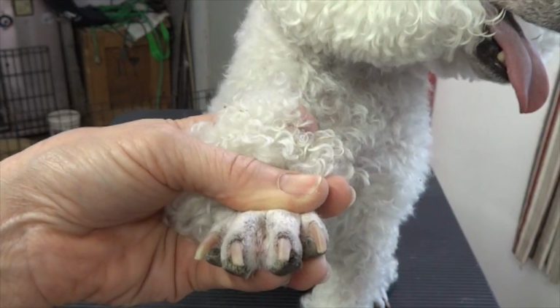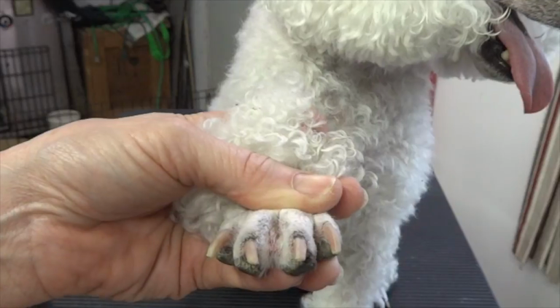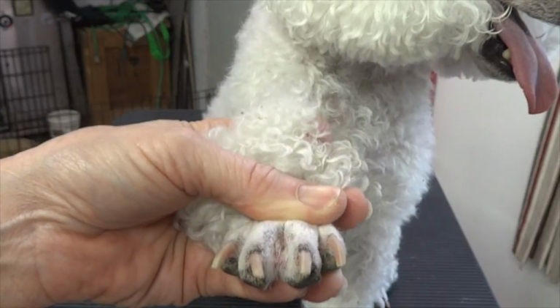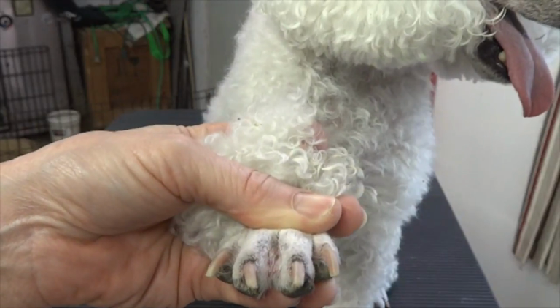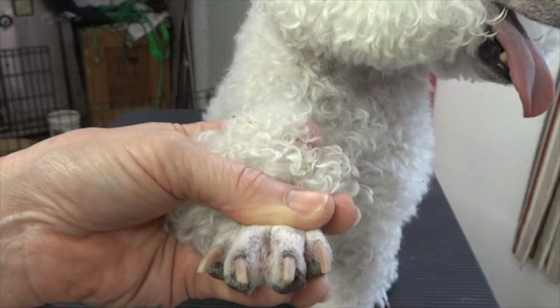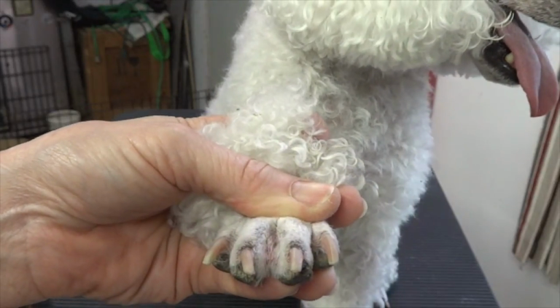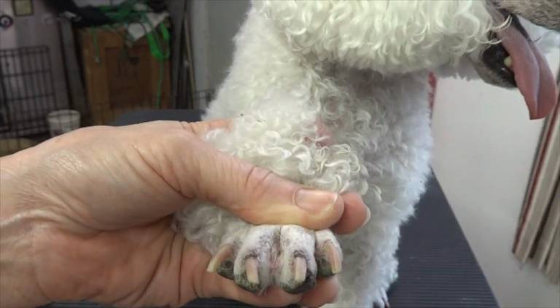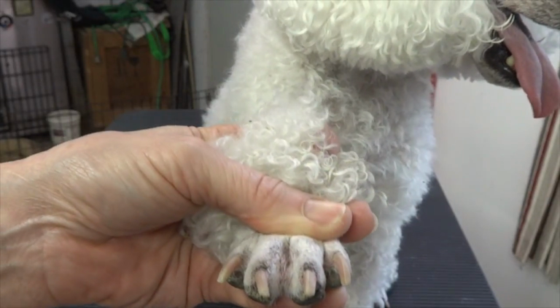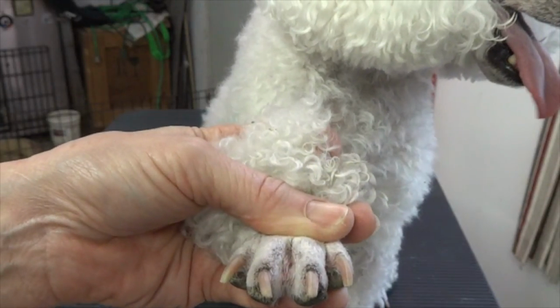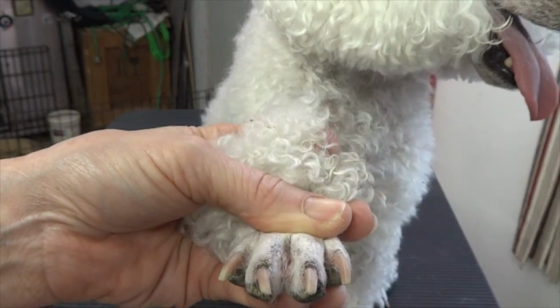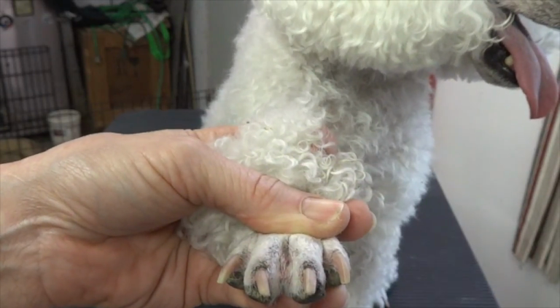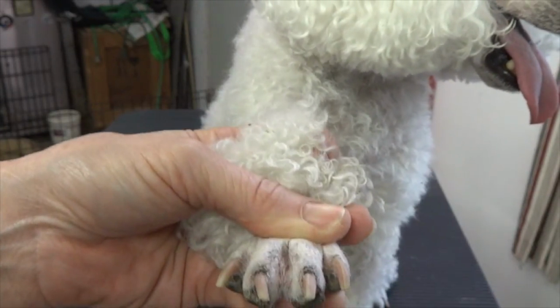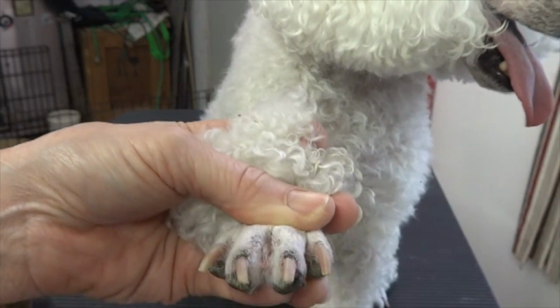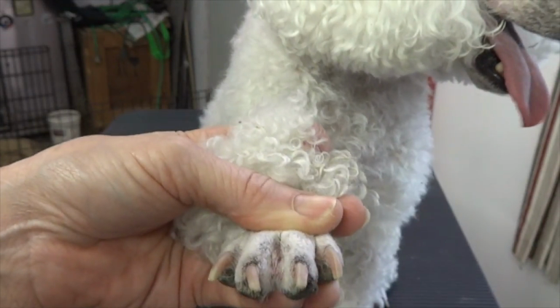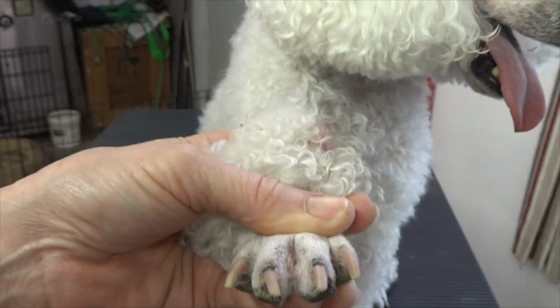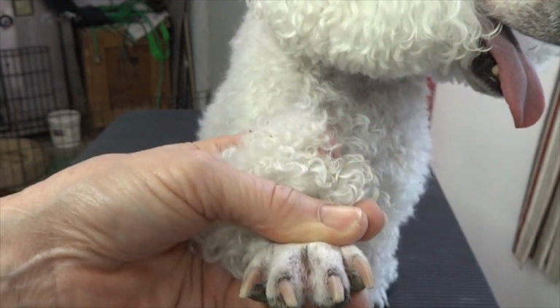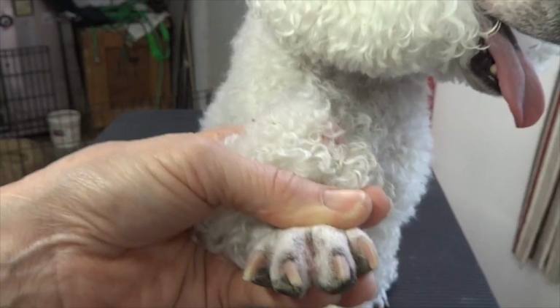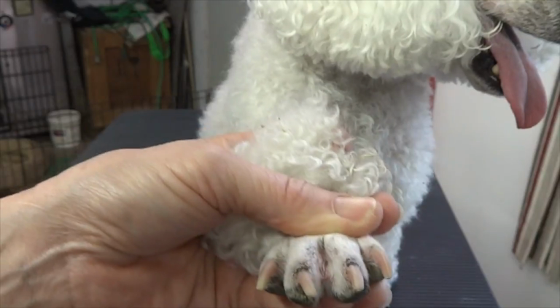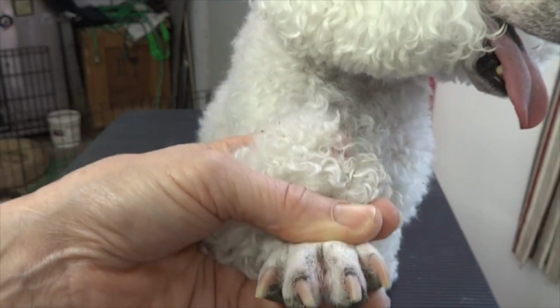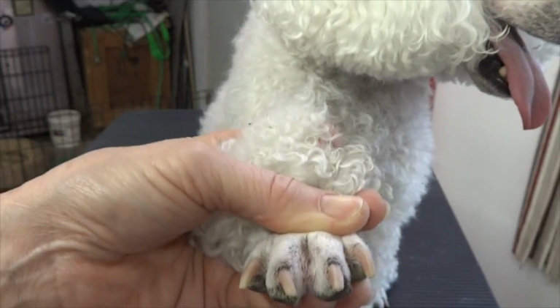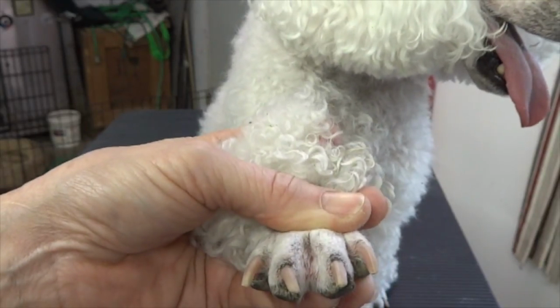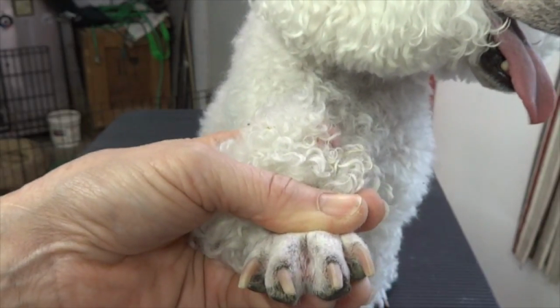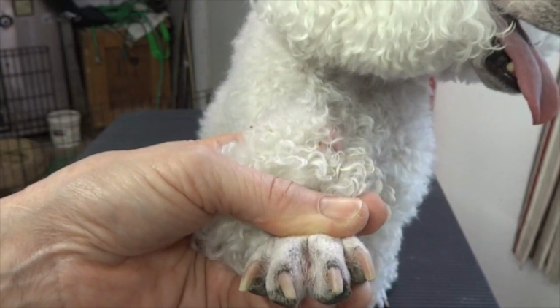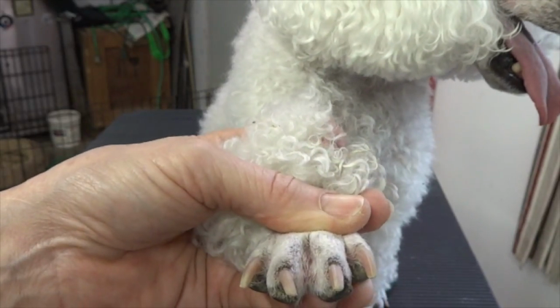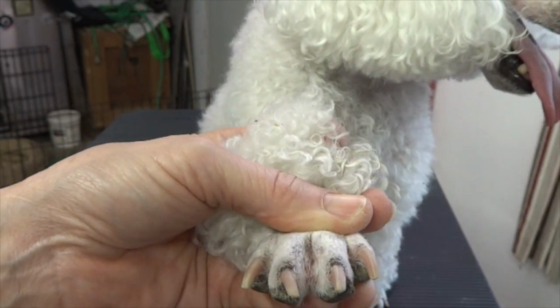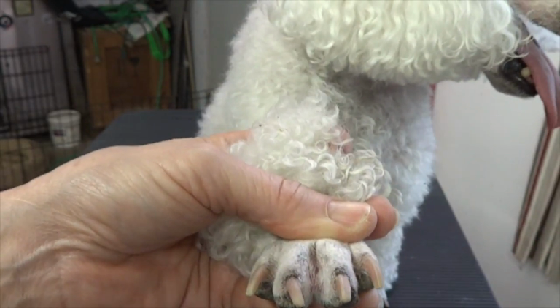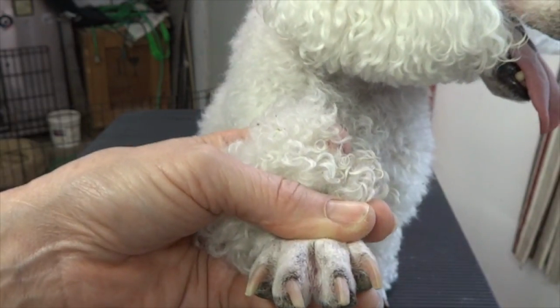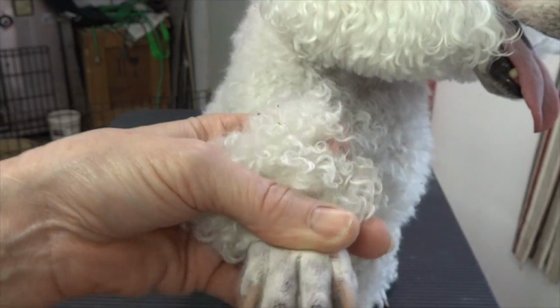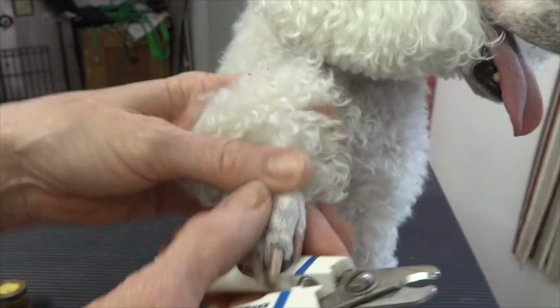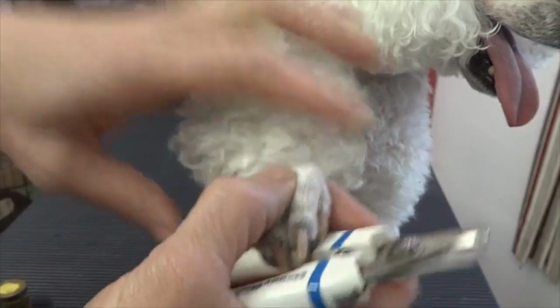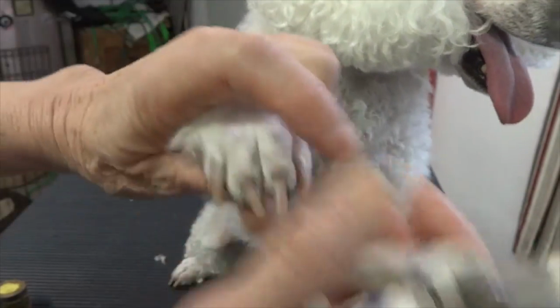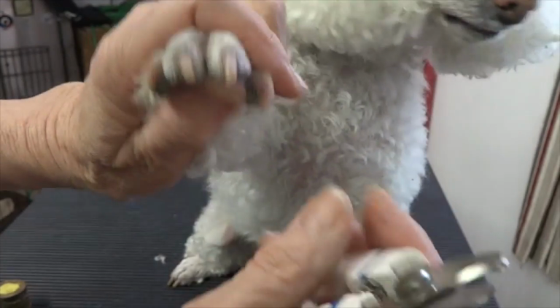Some dogs are super sensitive, most dogs aren't. They react more to the stuff that stops the blood than the cutting, because that could sting a little bit.